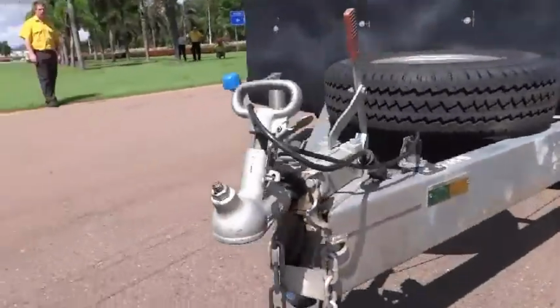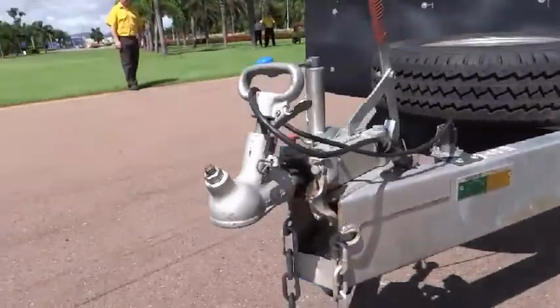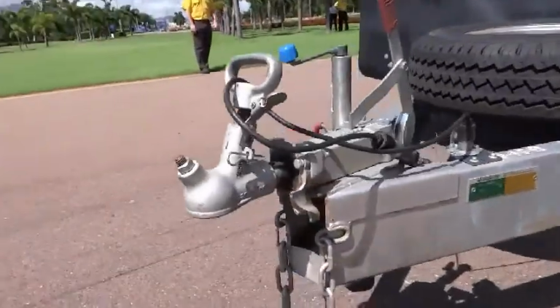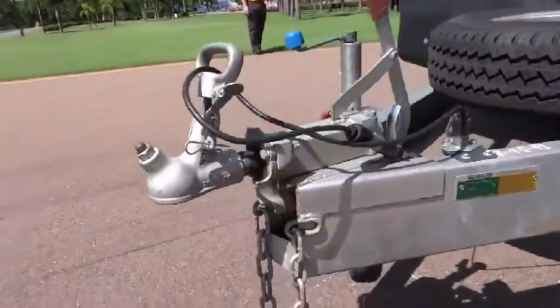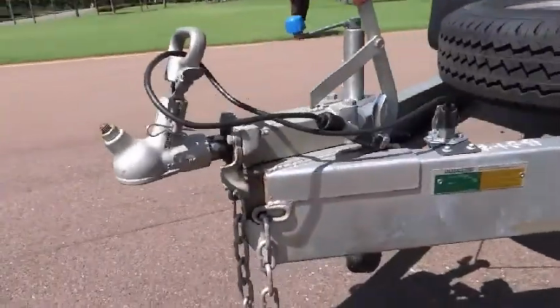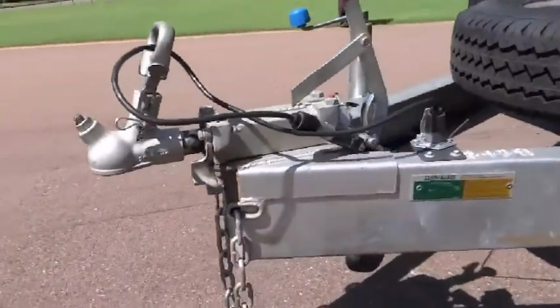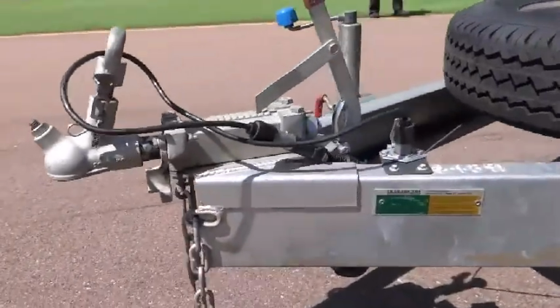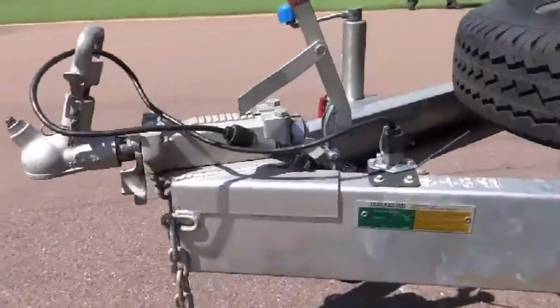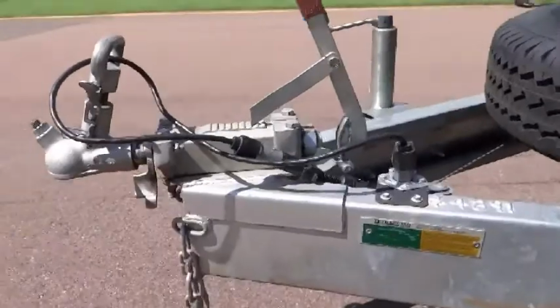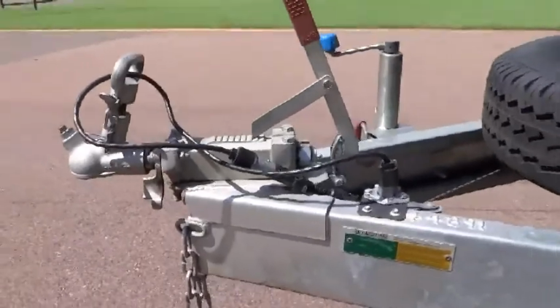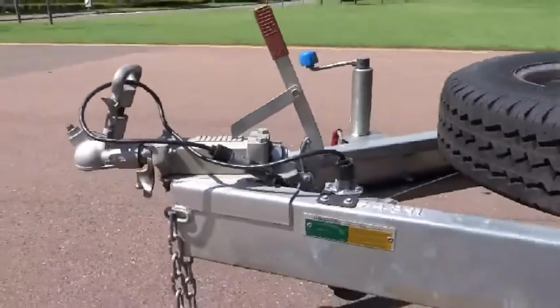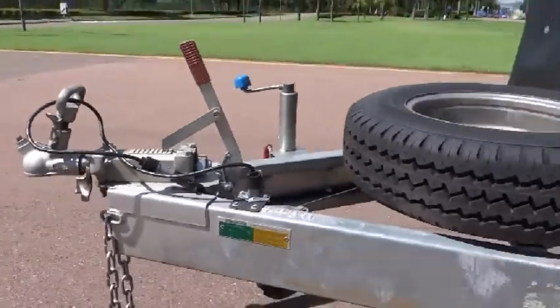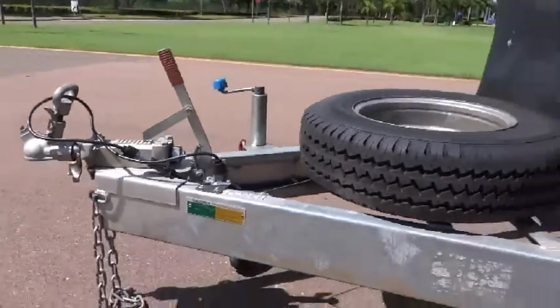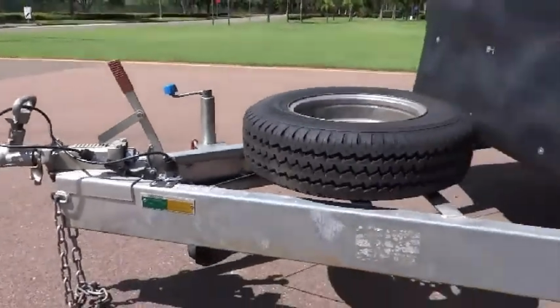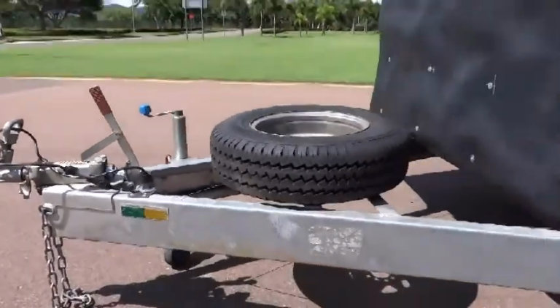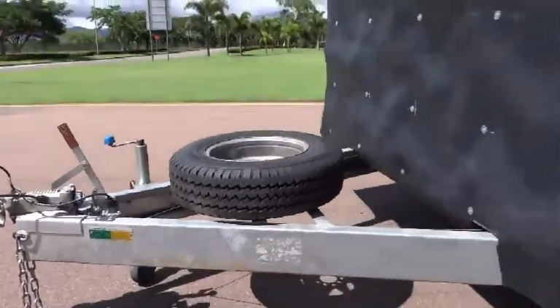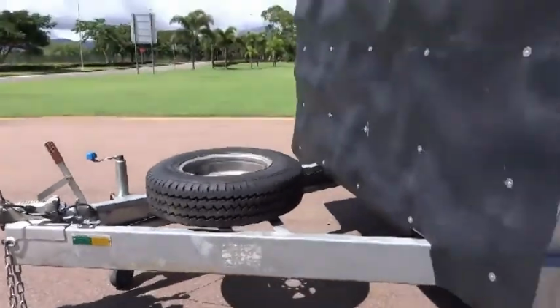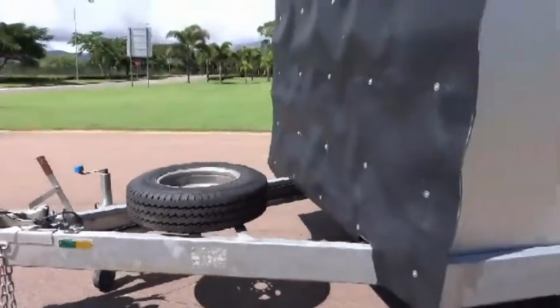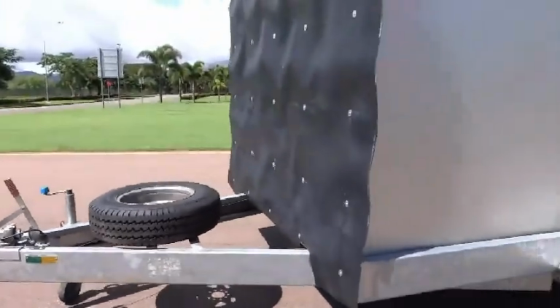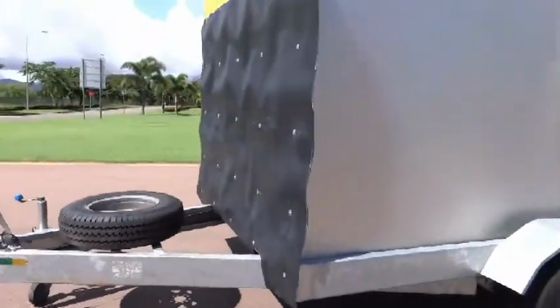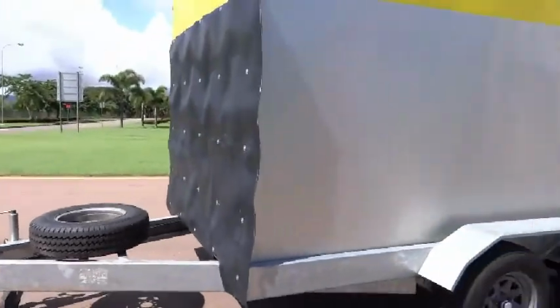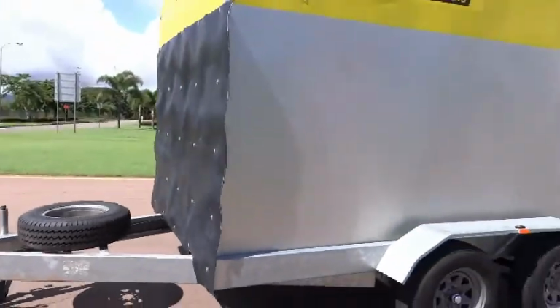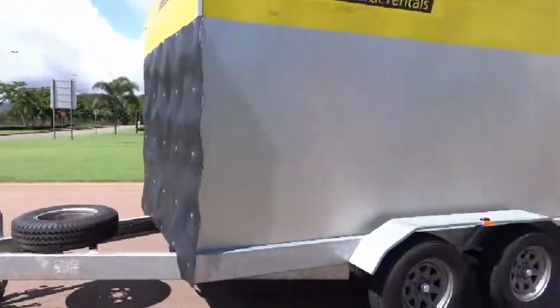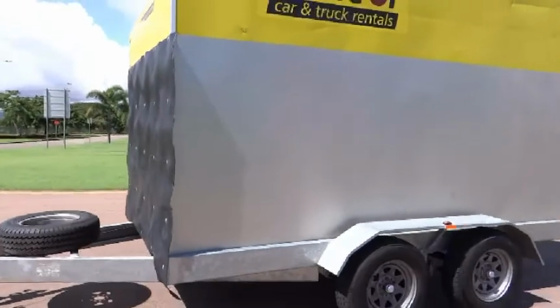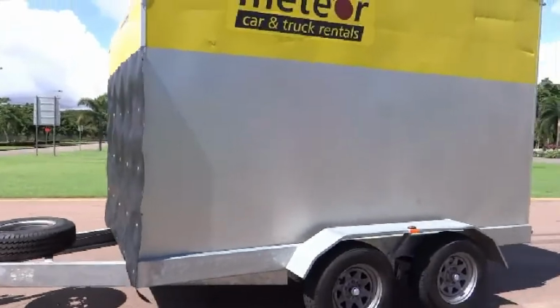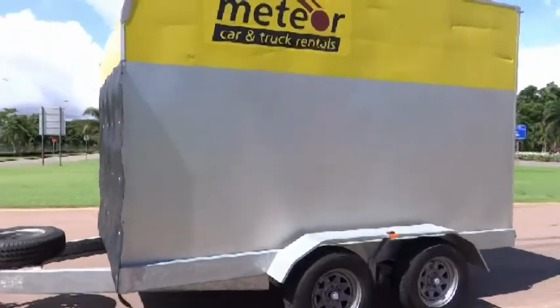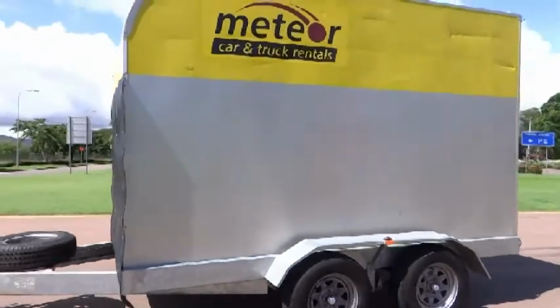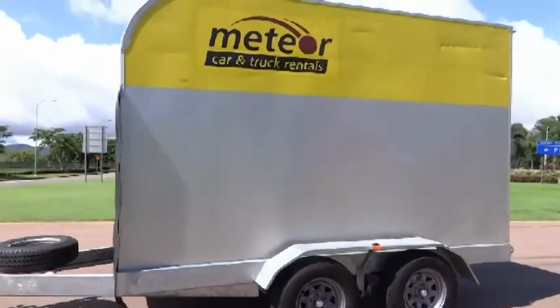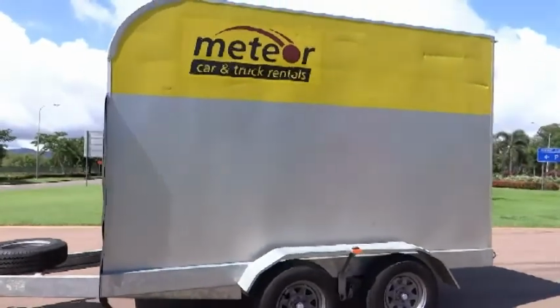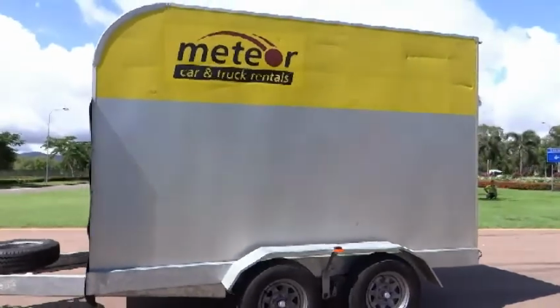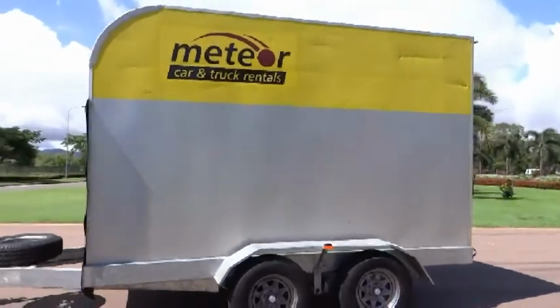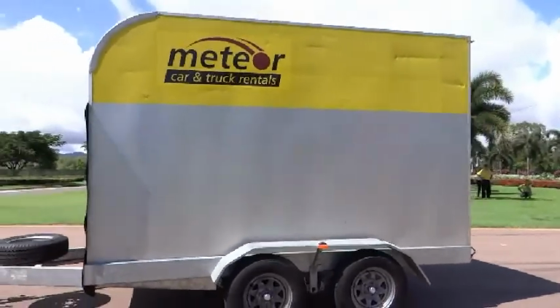No special braking system is needed to your car. The brakes to these trailers employ a mechanical override system activated by inertia via the tow-away coupling. Simple.